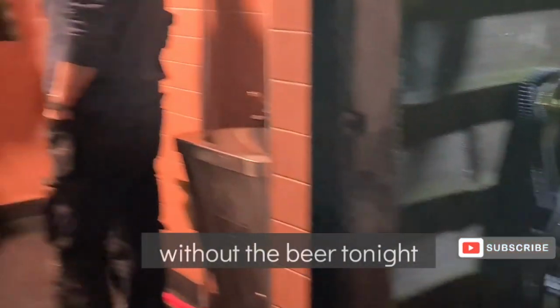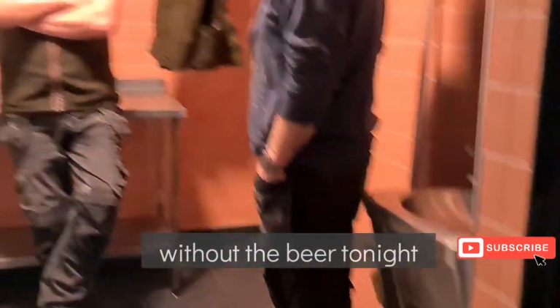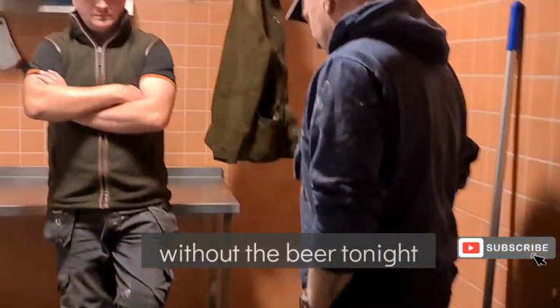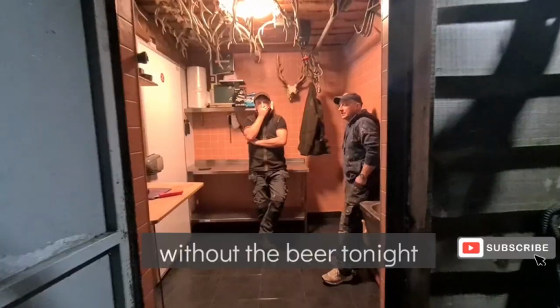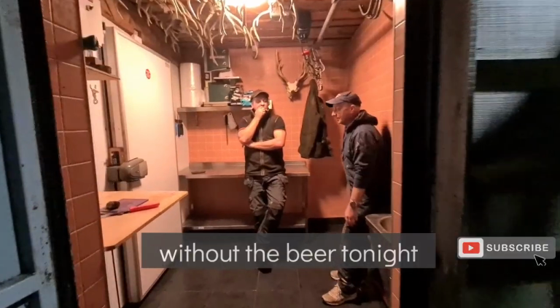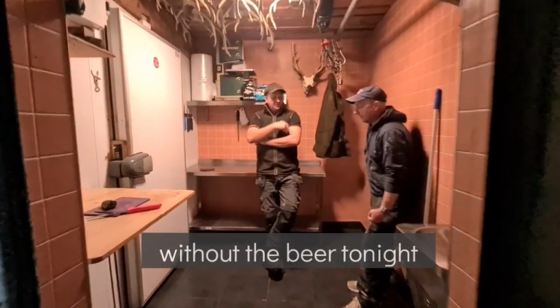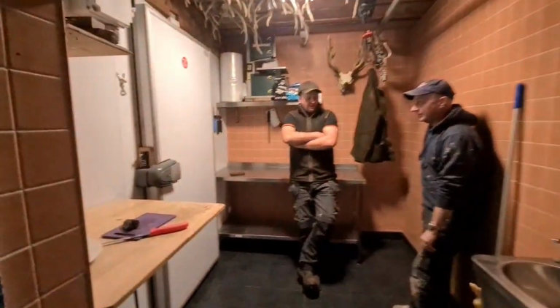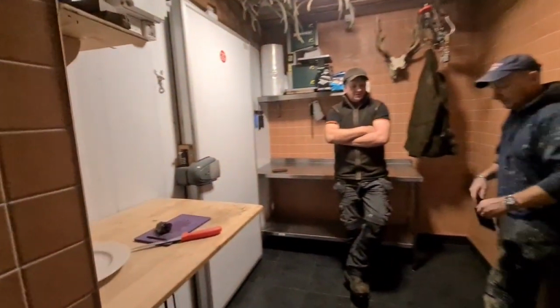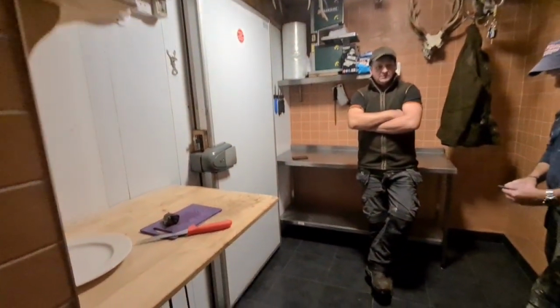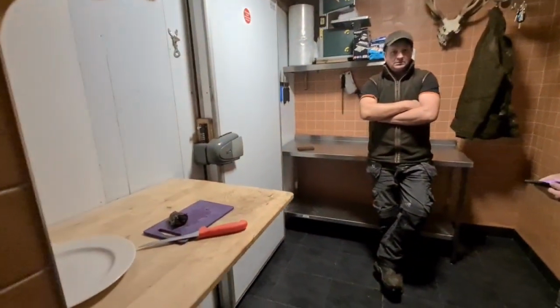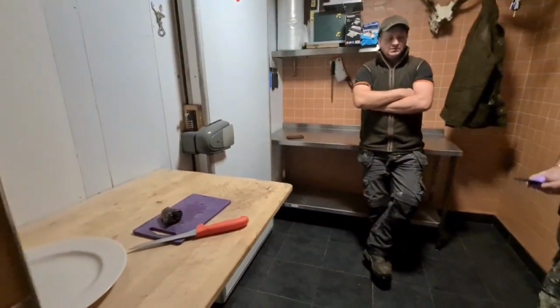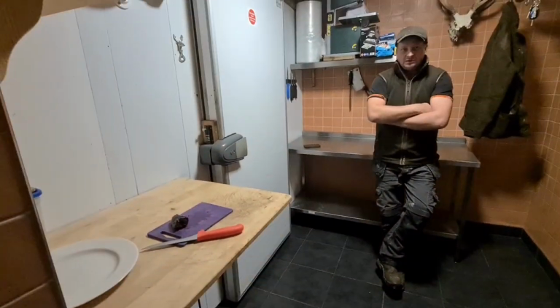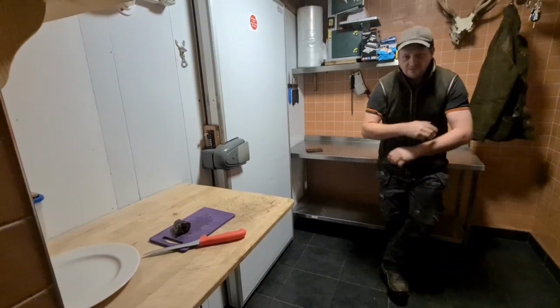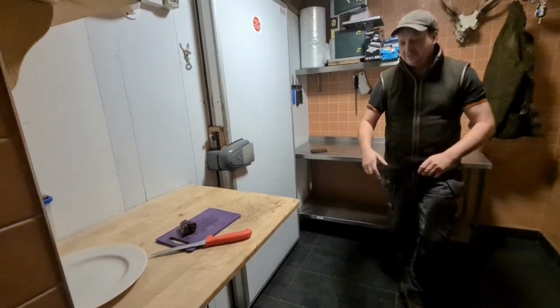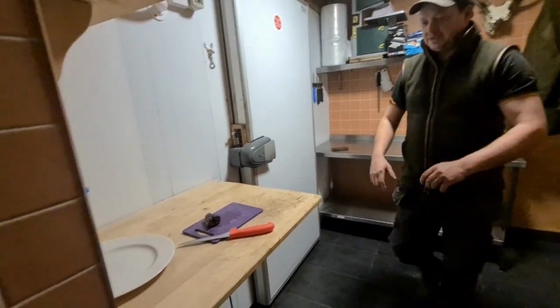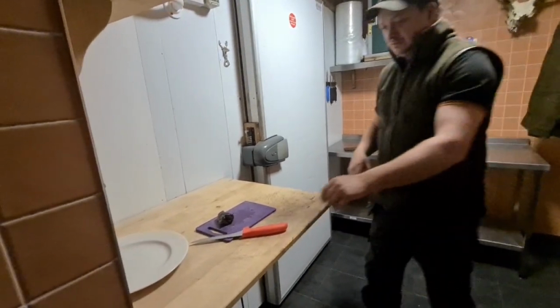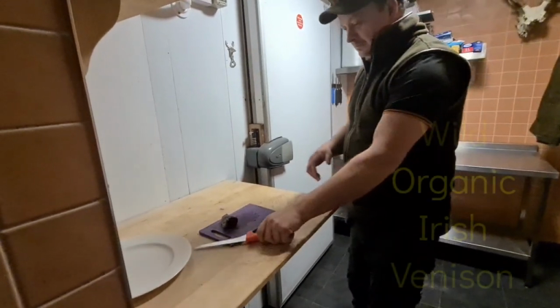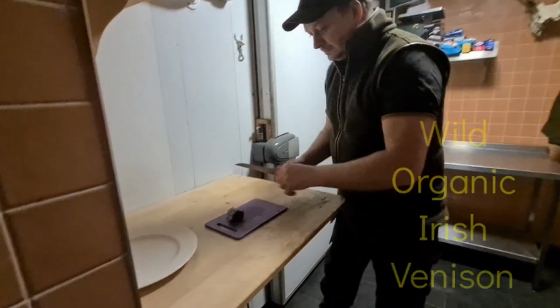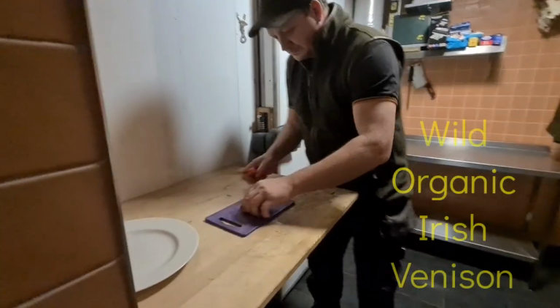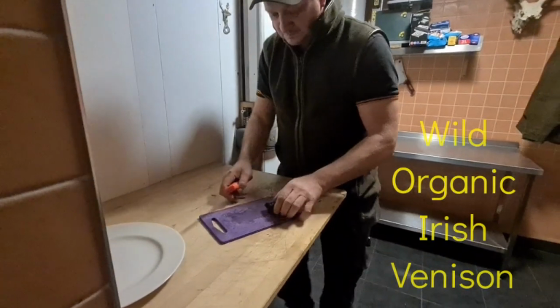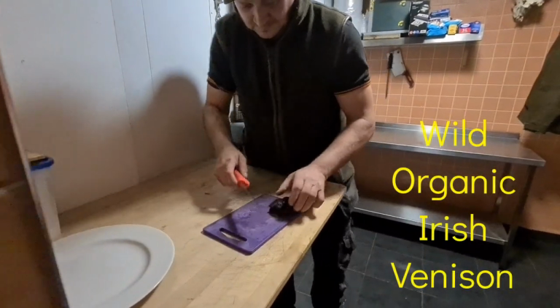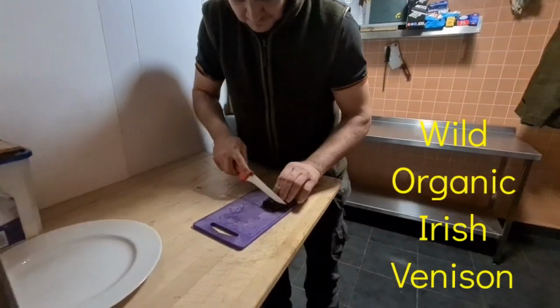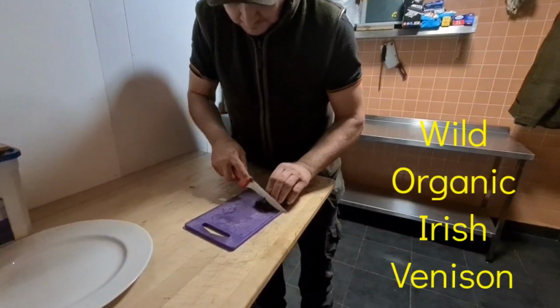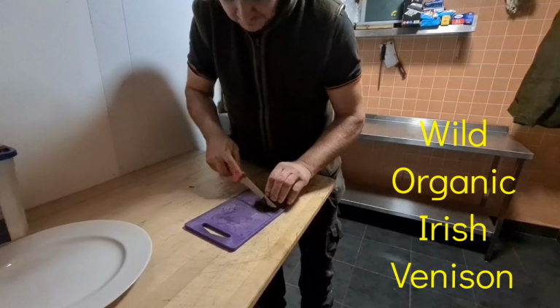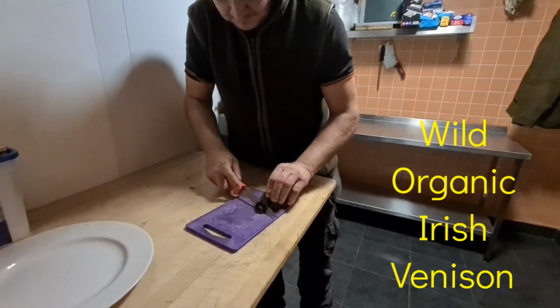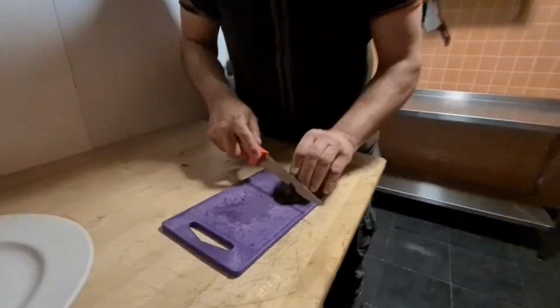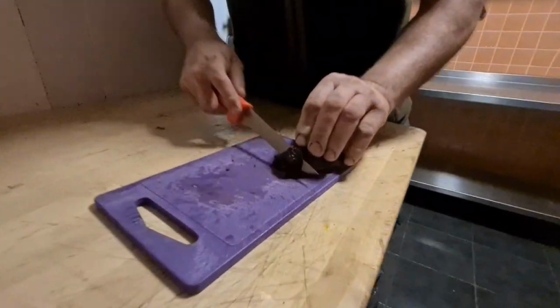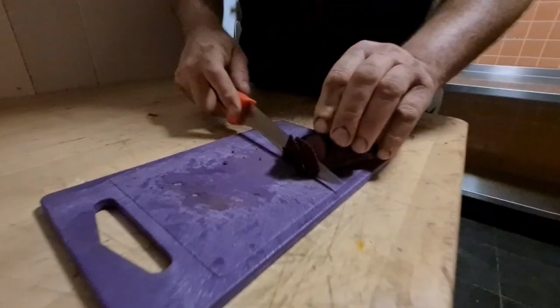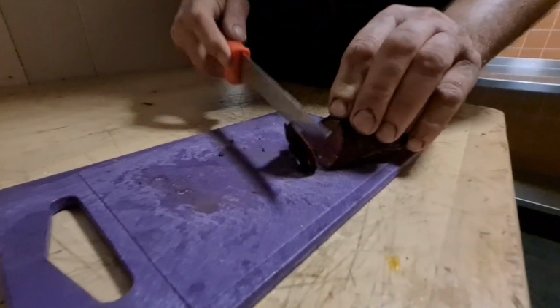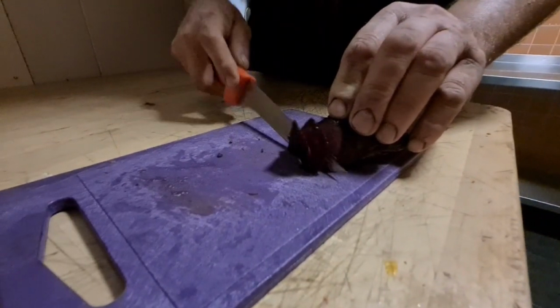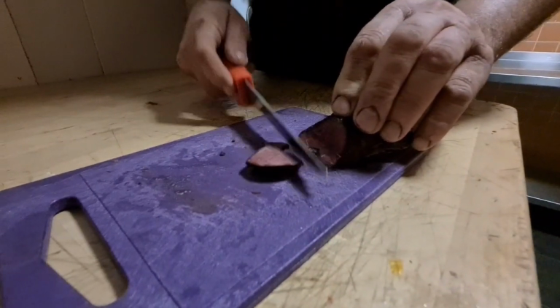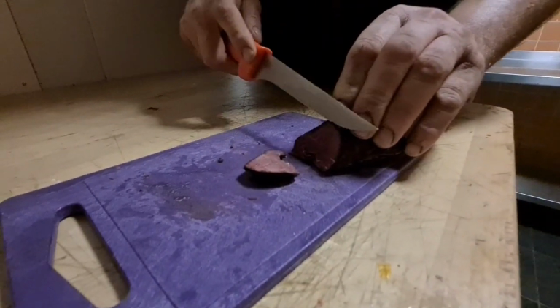I called into Declan tonight to try out some of his smoked venison. I was interested to see how he made it, so while I was there he explained to me how the whole thing works. This is smoked venison — cured and smoked, dry cured.